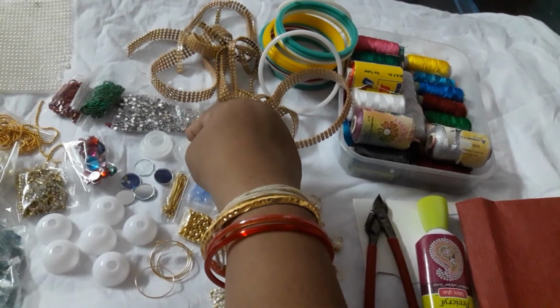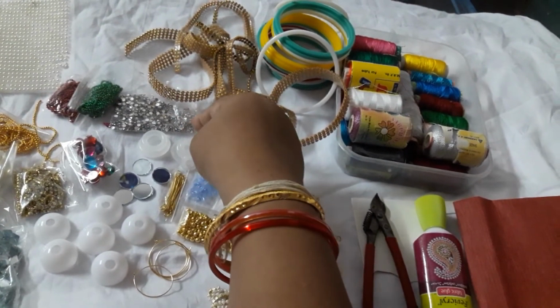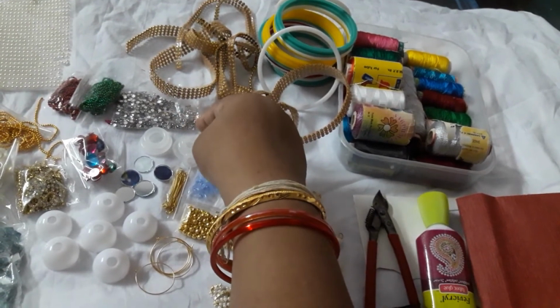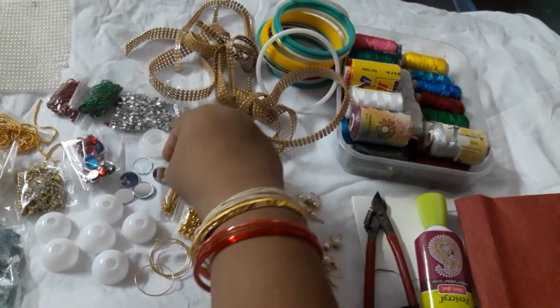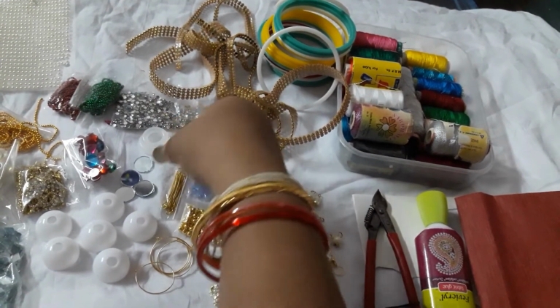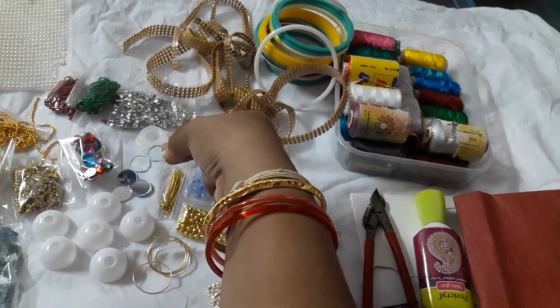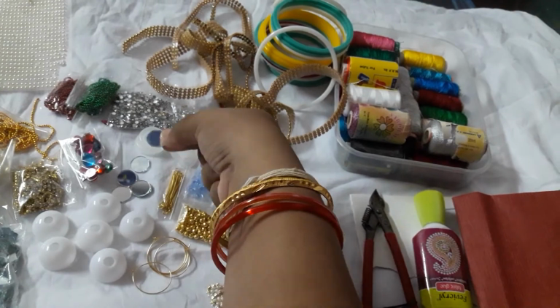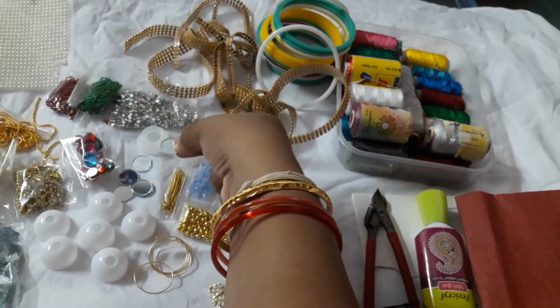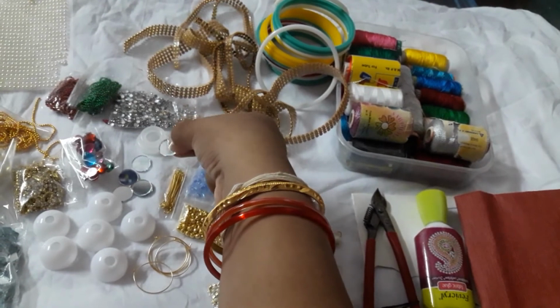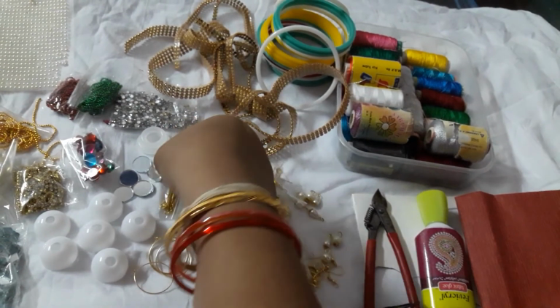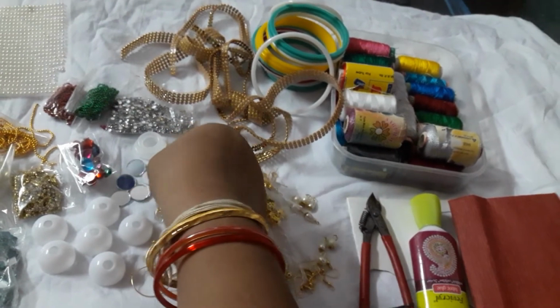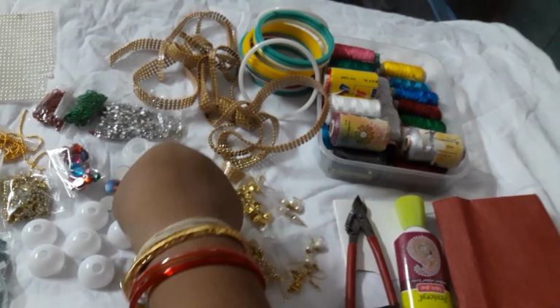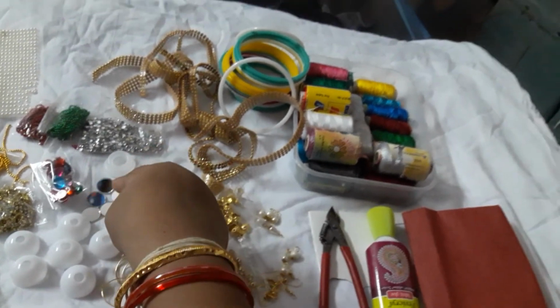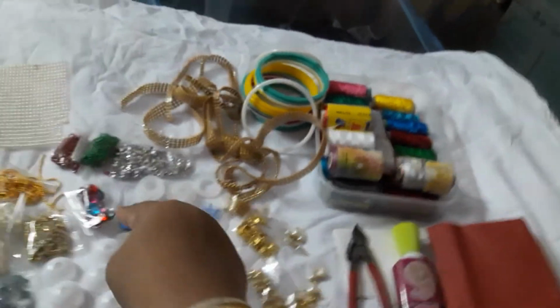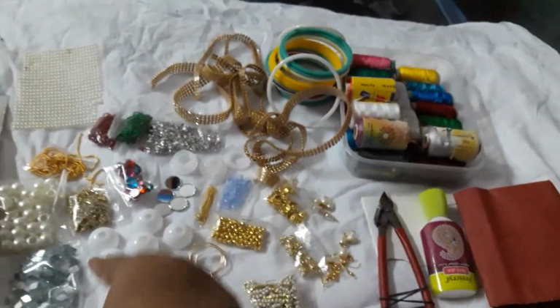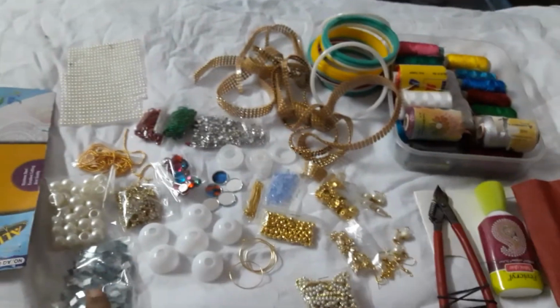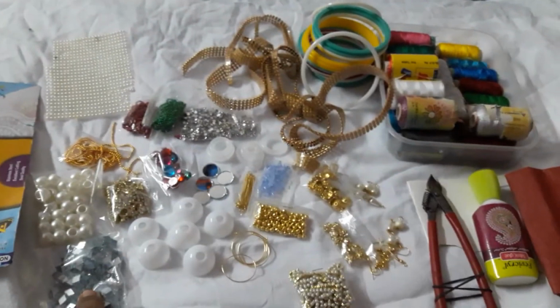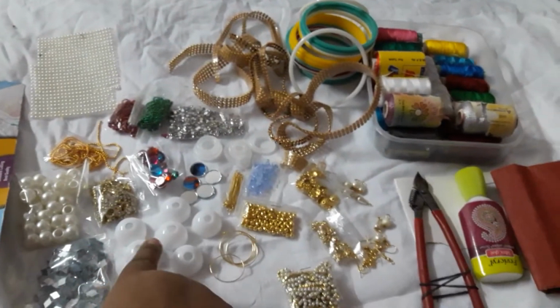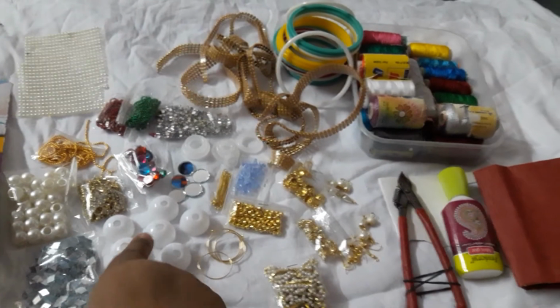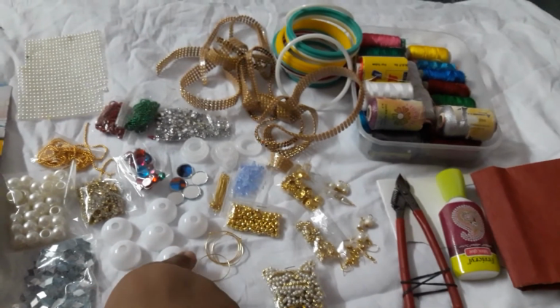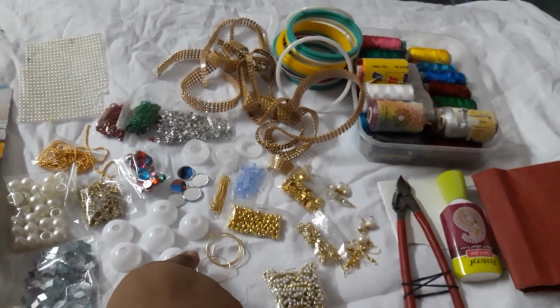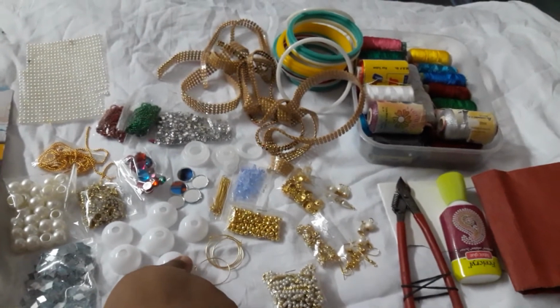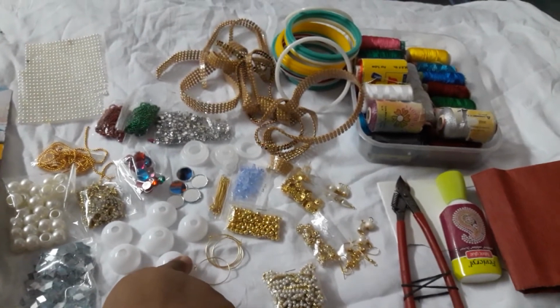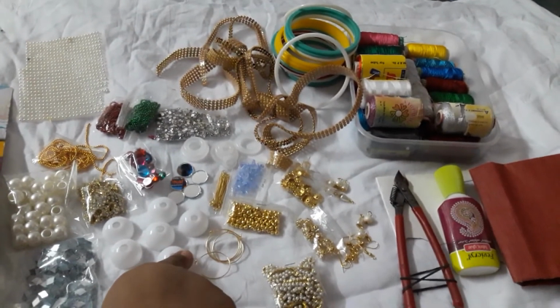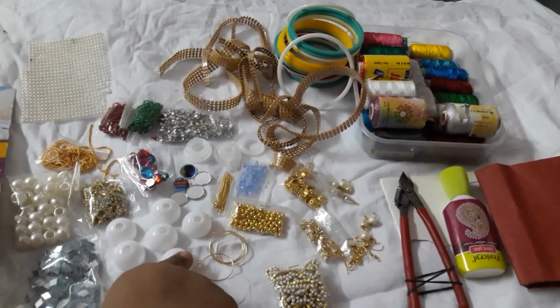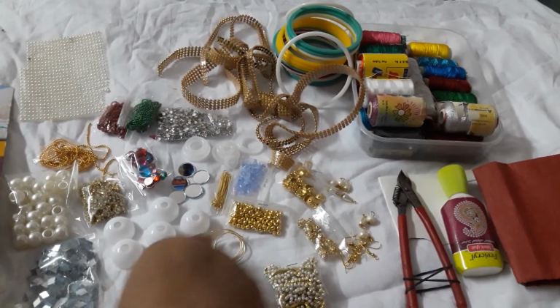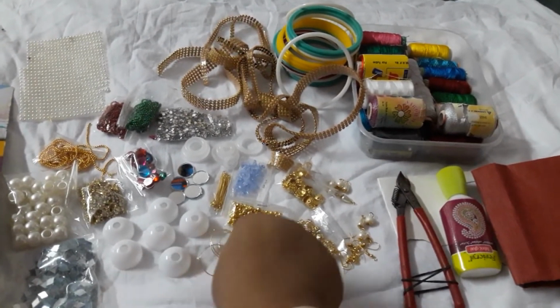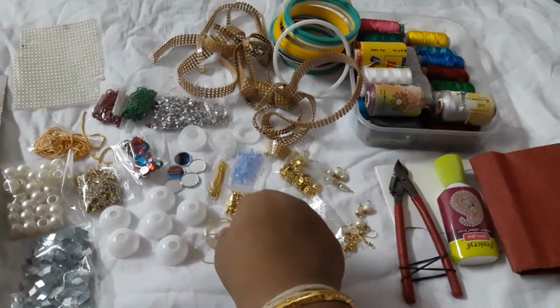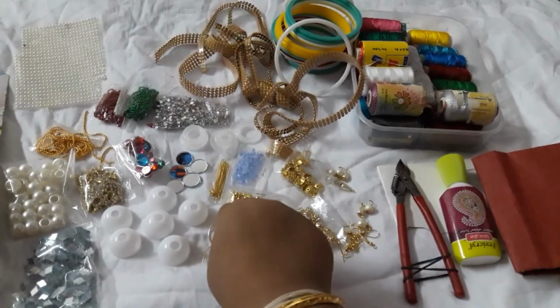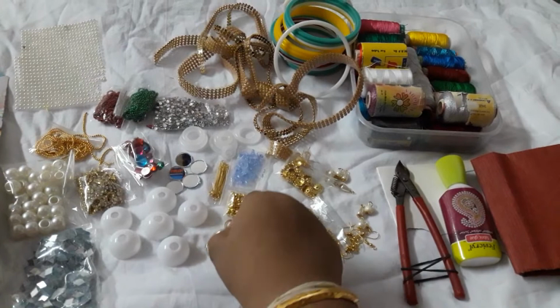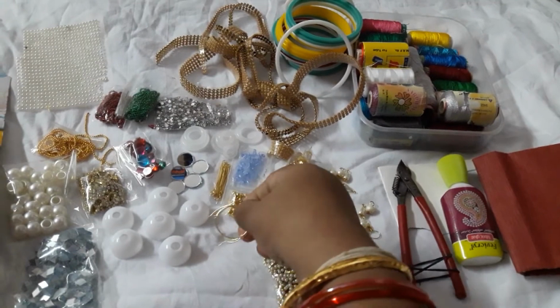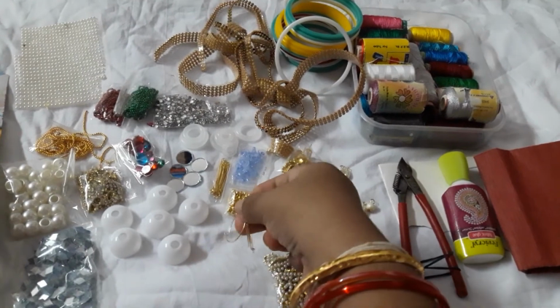These are mirrors — not foil, these are real mirrors. This is a round one and I also have a diamond-shaped one. These are the domes that are used for making earrings, and these are used for making hoops.